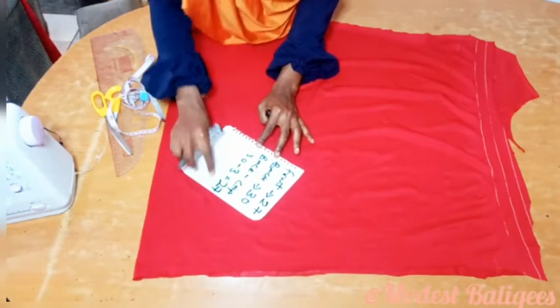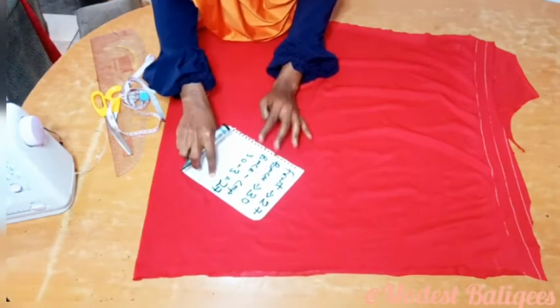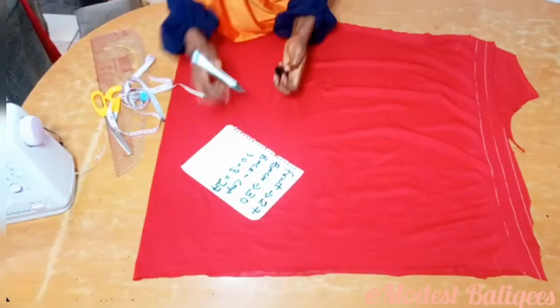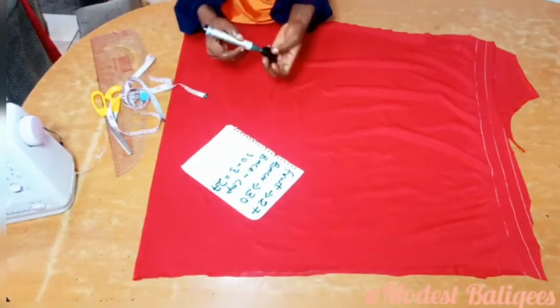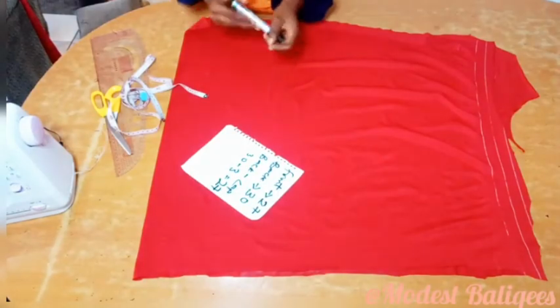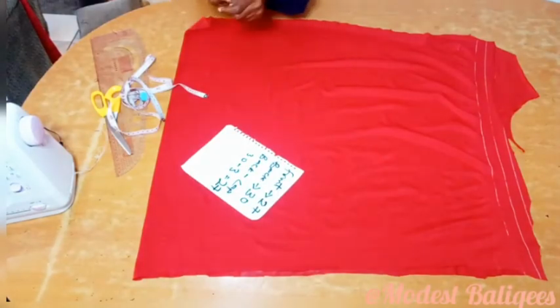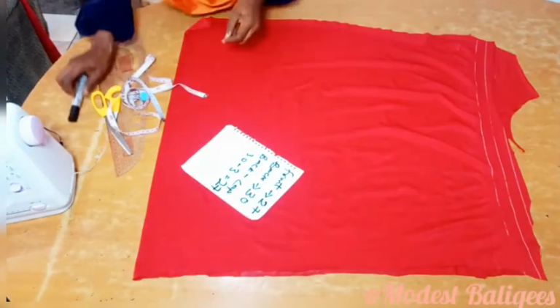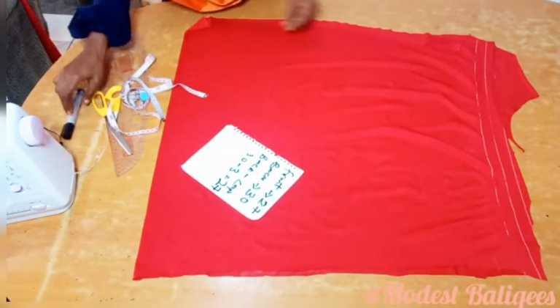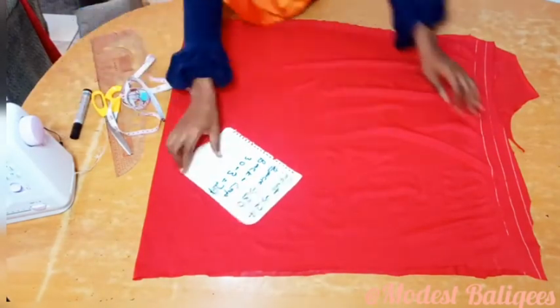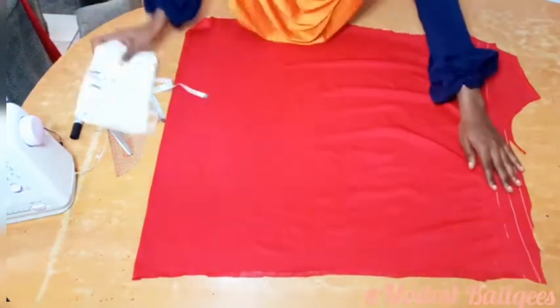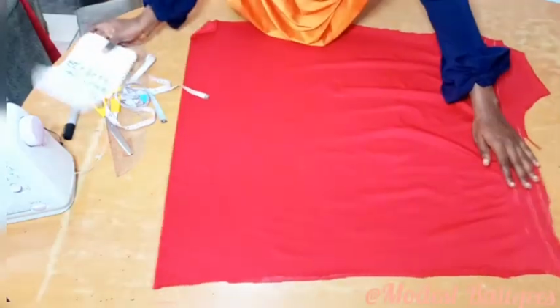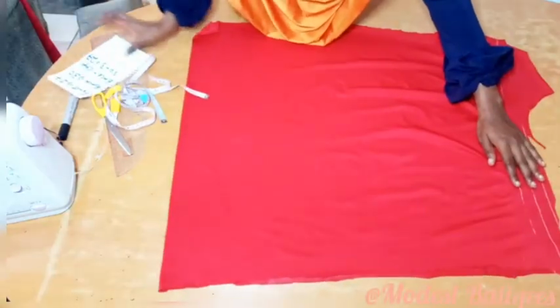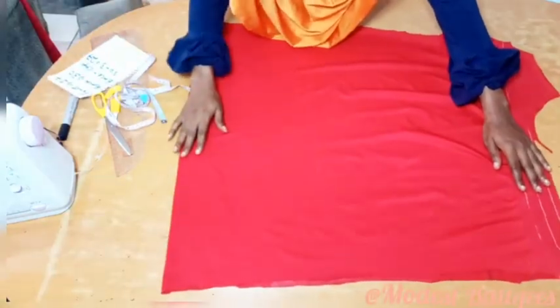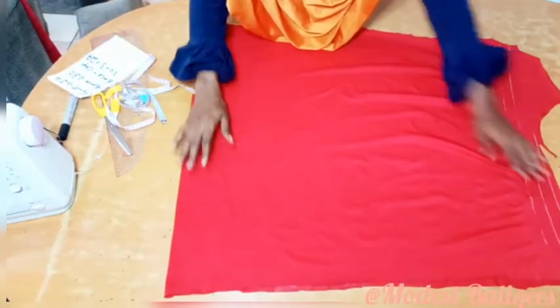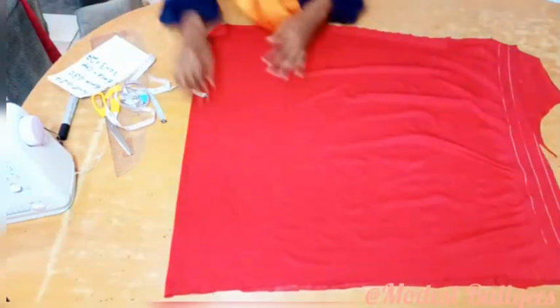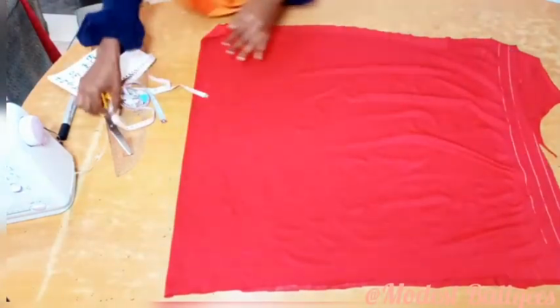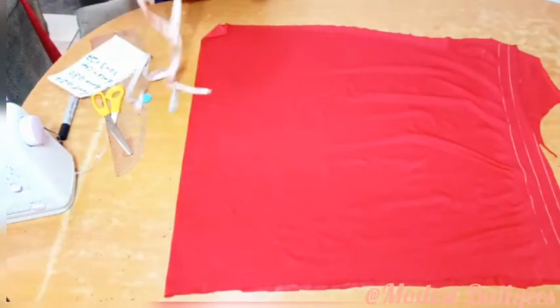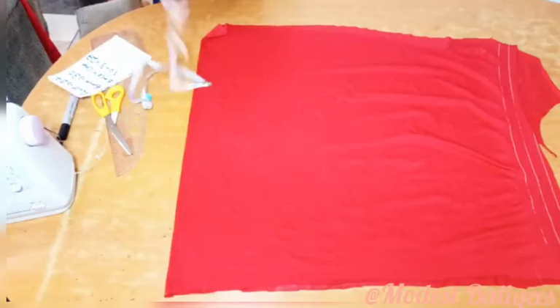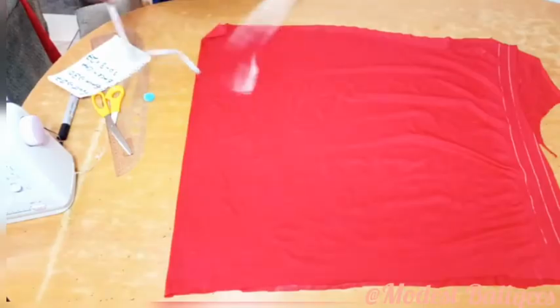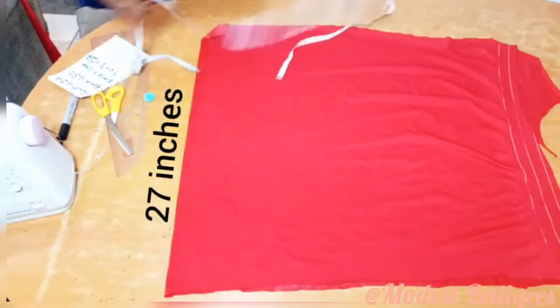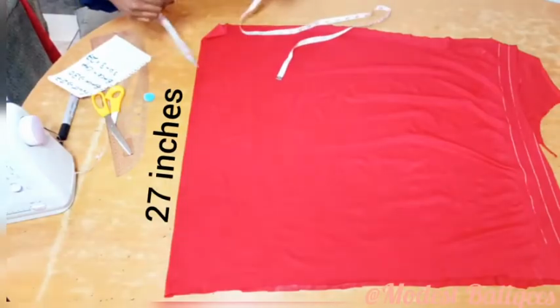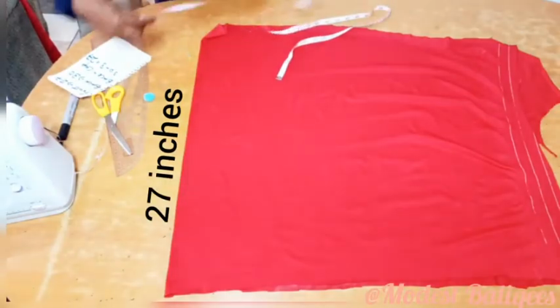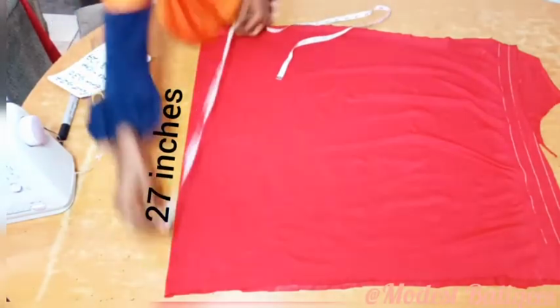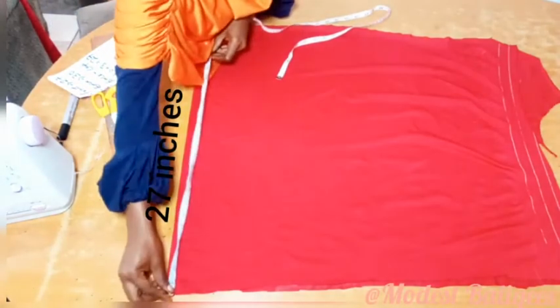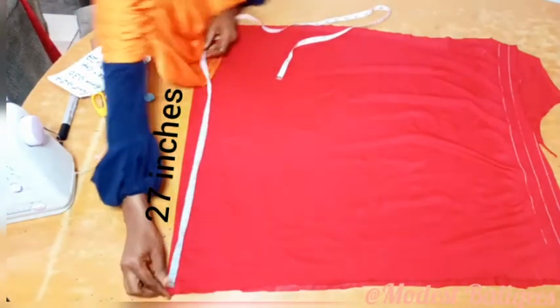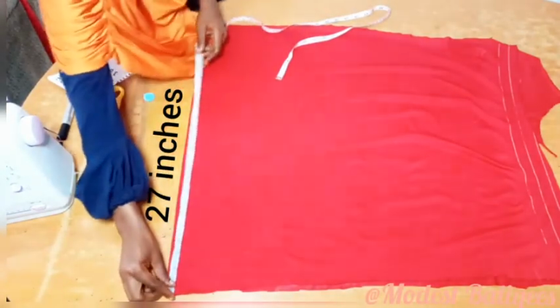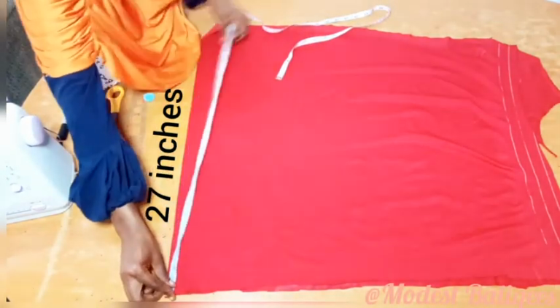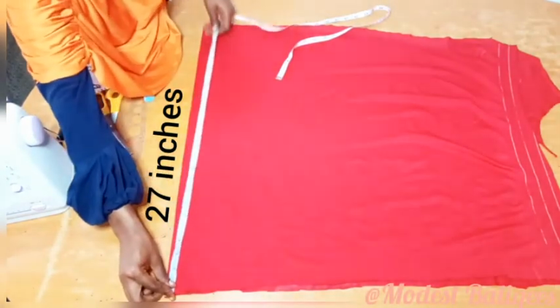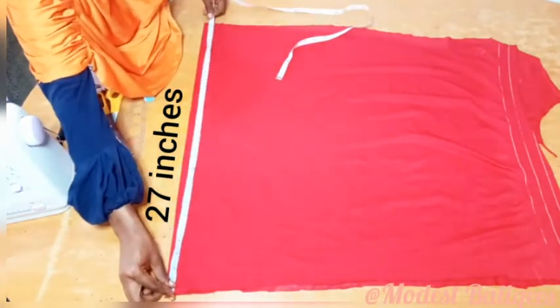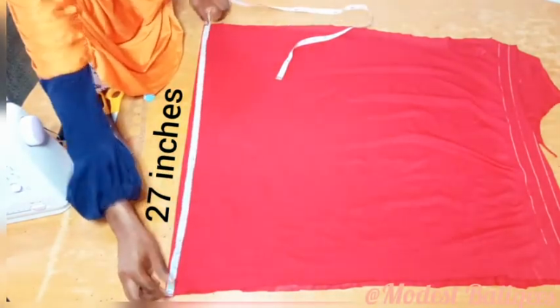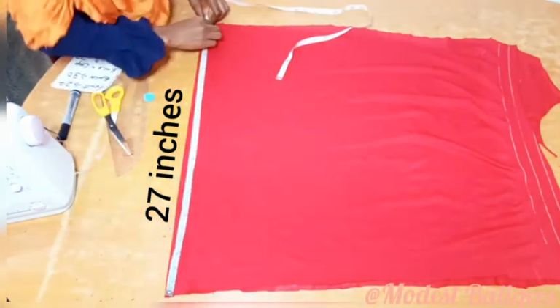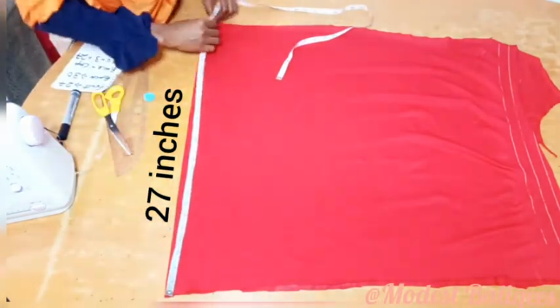So I'm having 27. I folded my fabric into two, and I'm just going to take the length of the folded edge to make sure I have at least 27 inches.